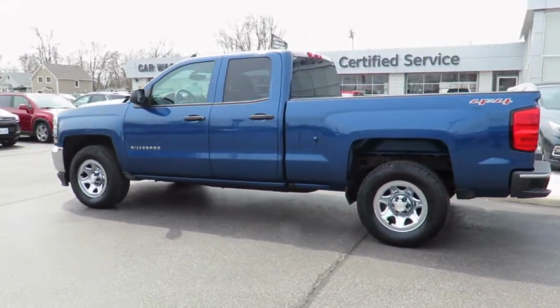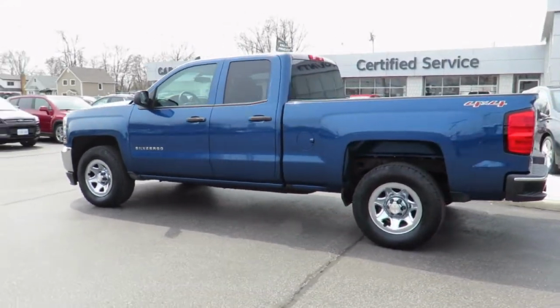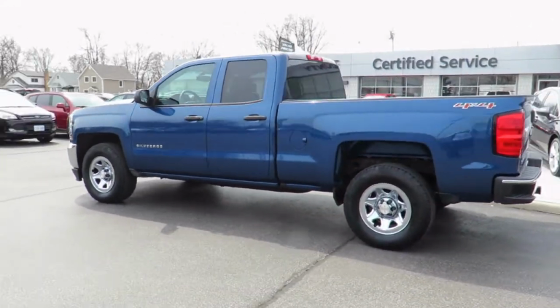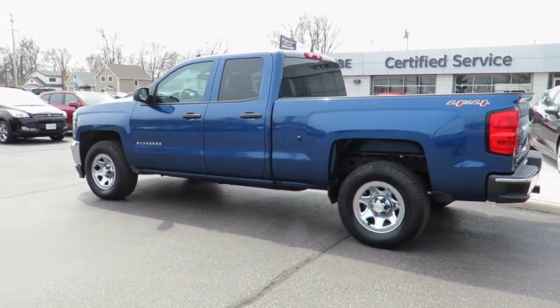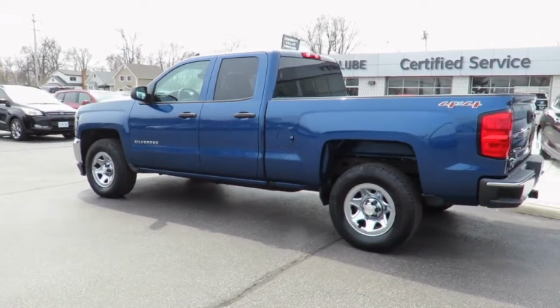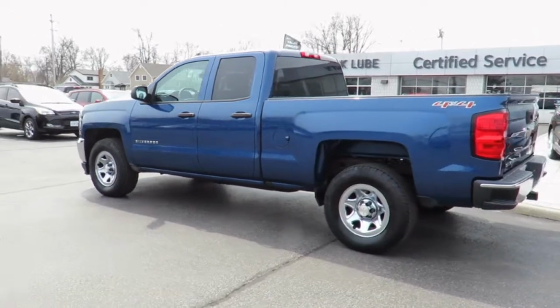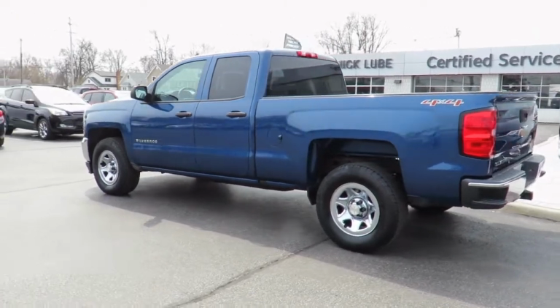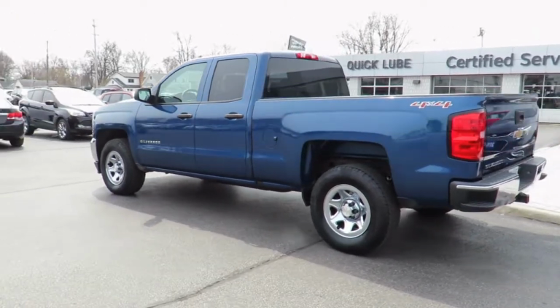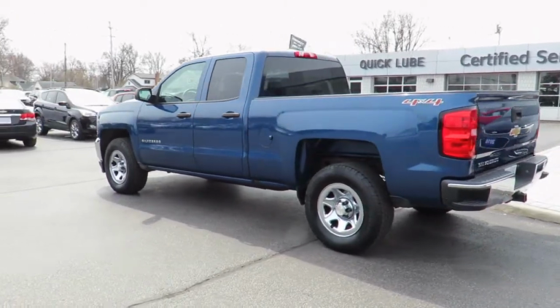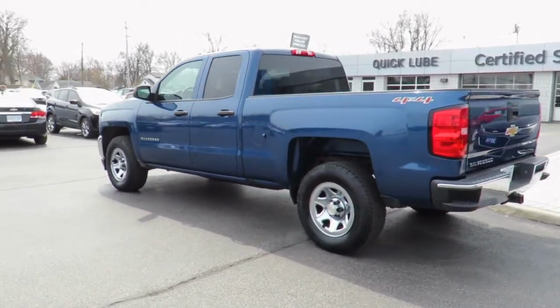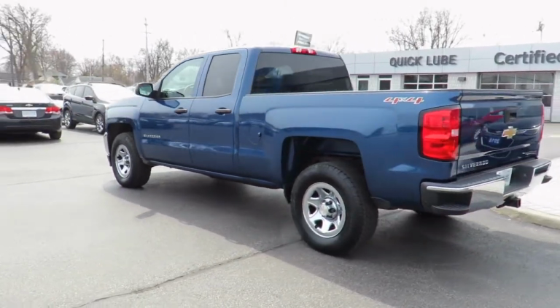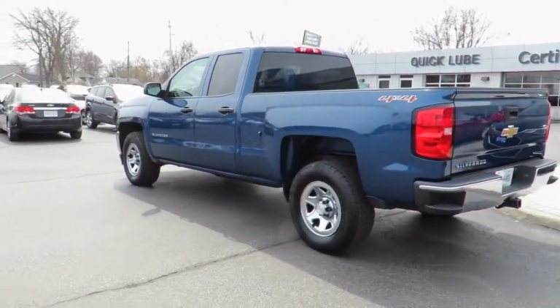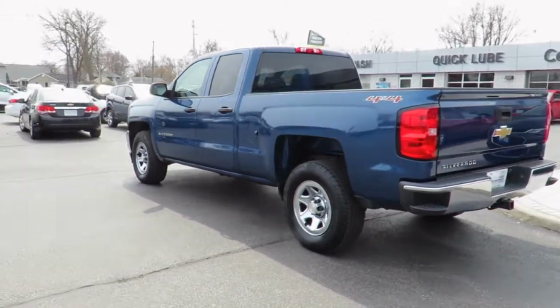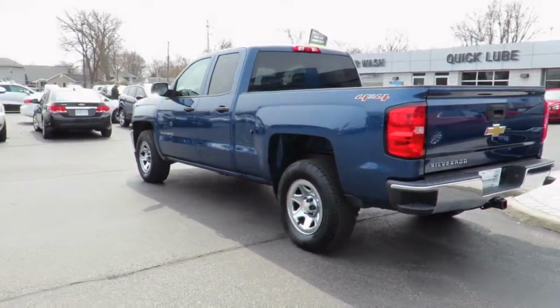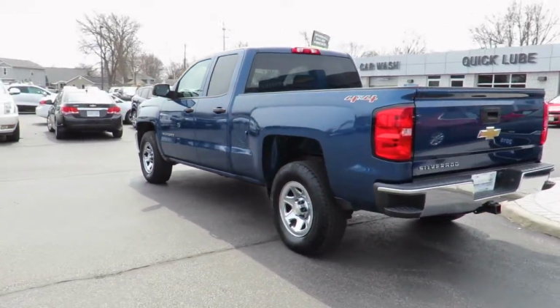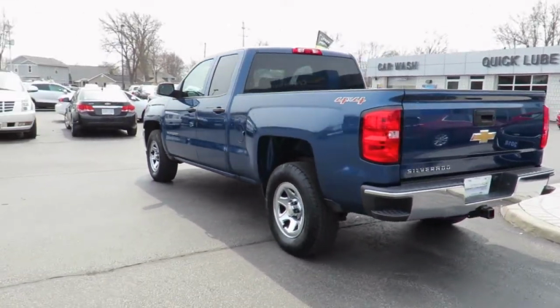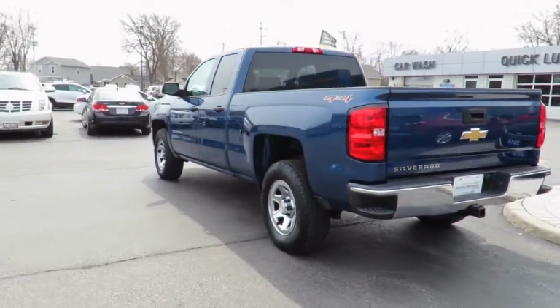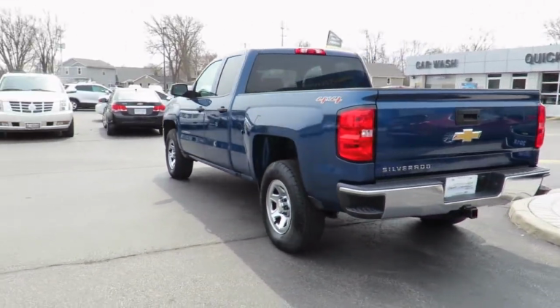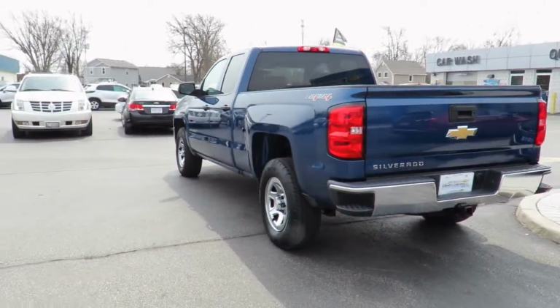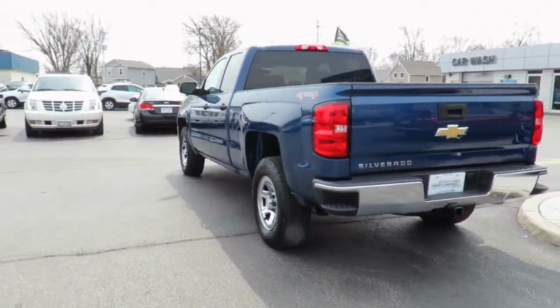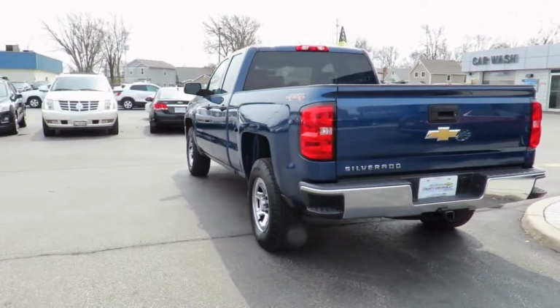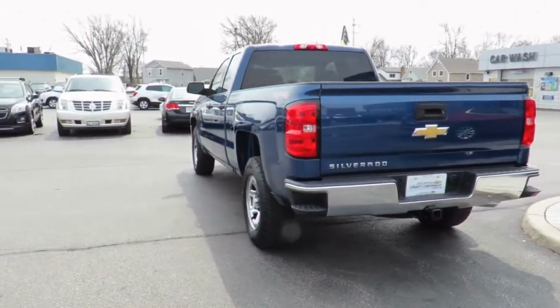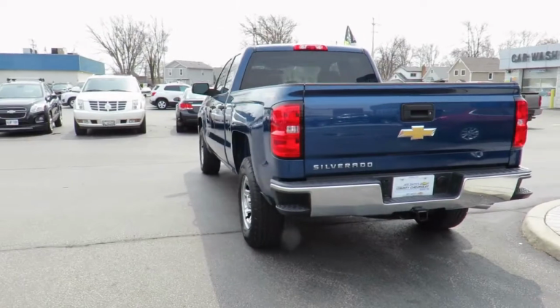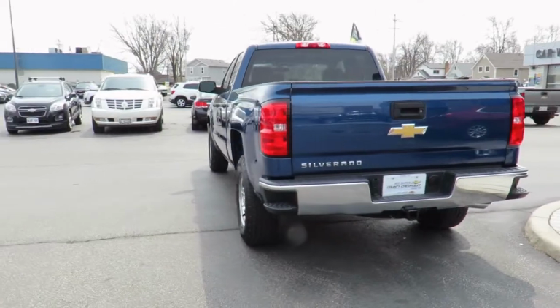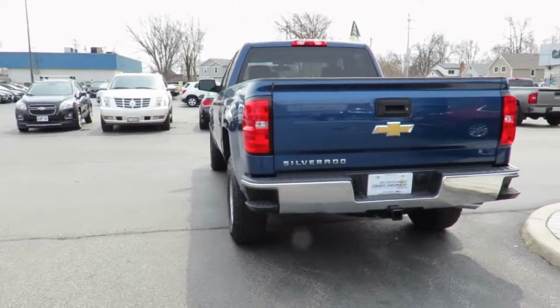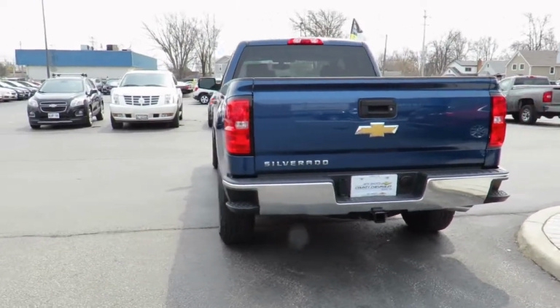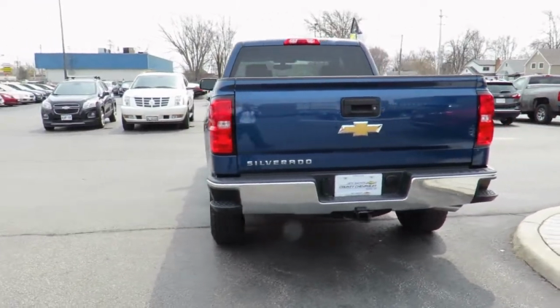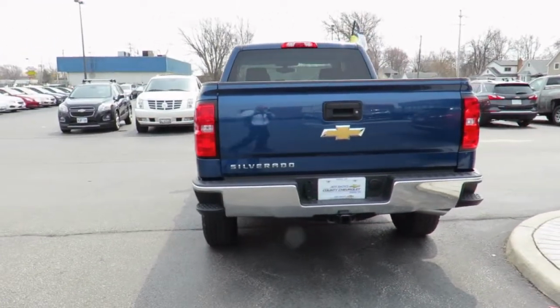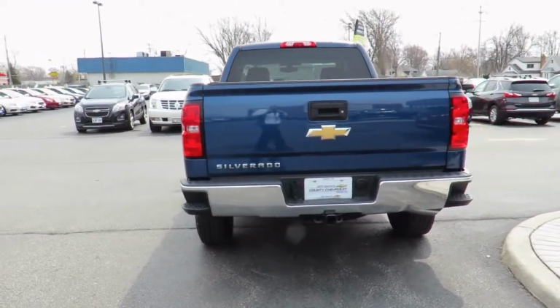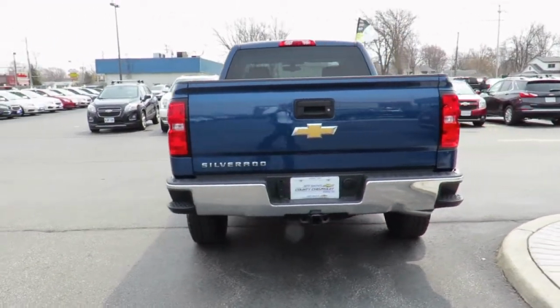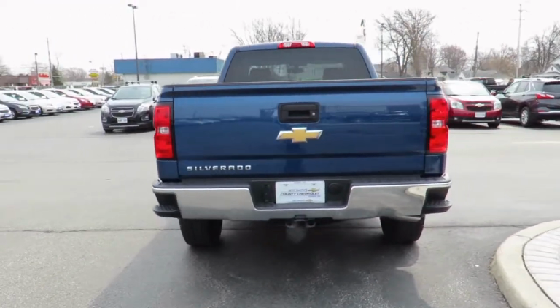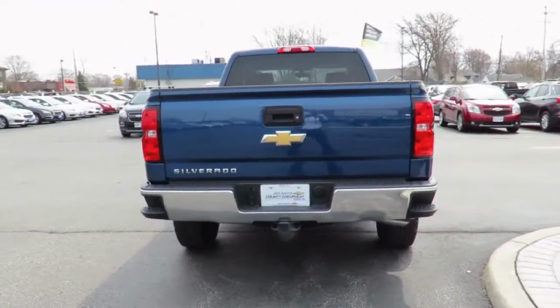Each pre-owned vehicle undergoes a thorough 152-plus point inspection and is reconditioned to the highest standards to meet our stringent dealer certified status.